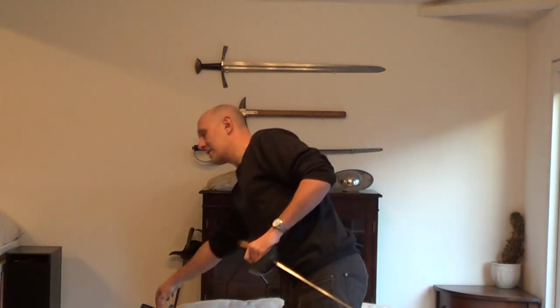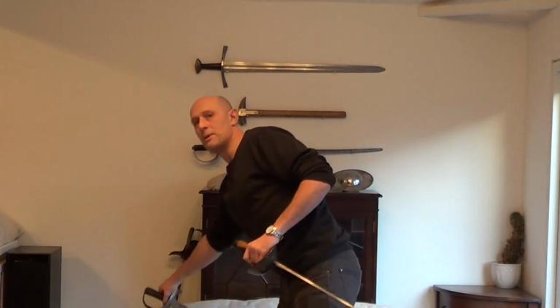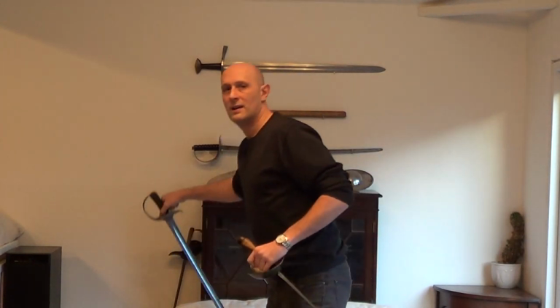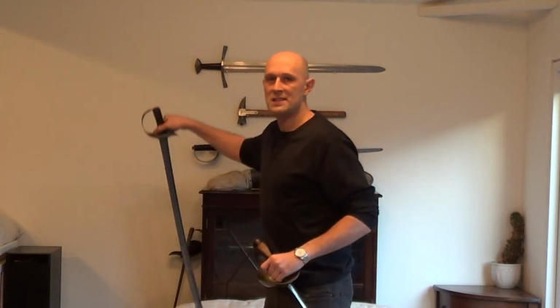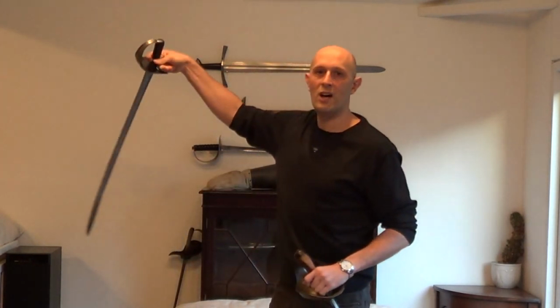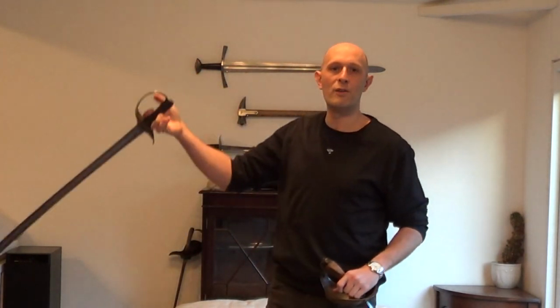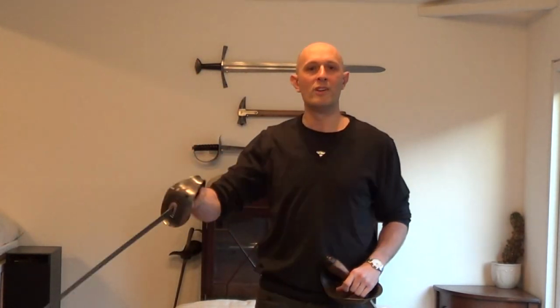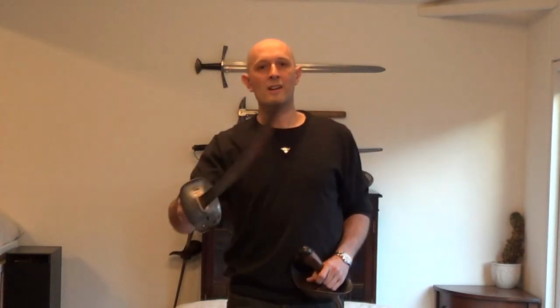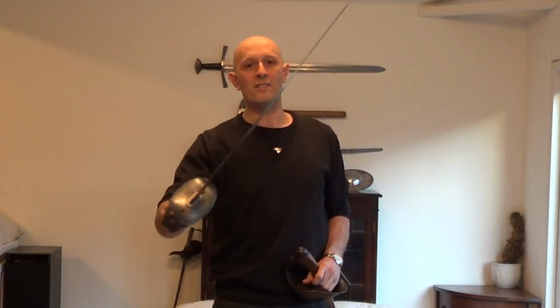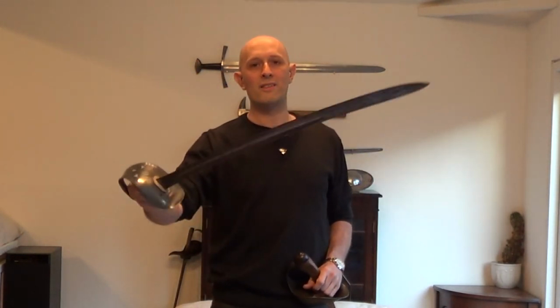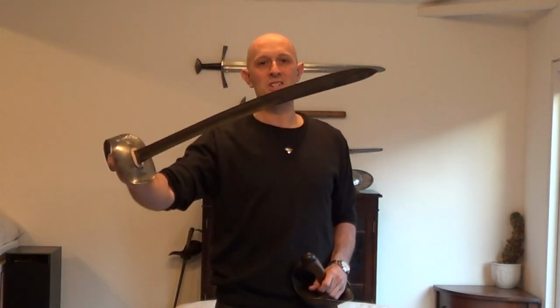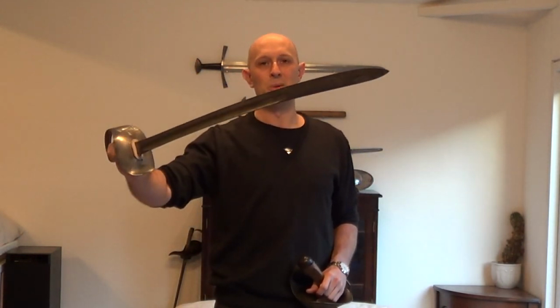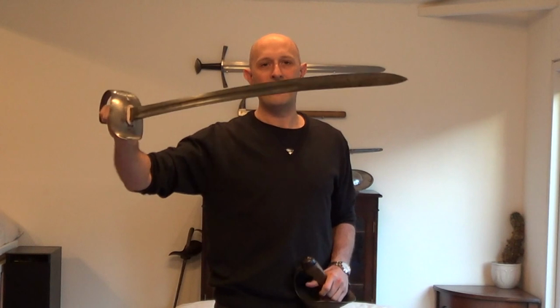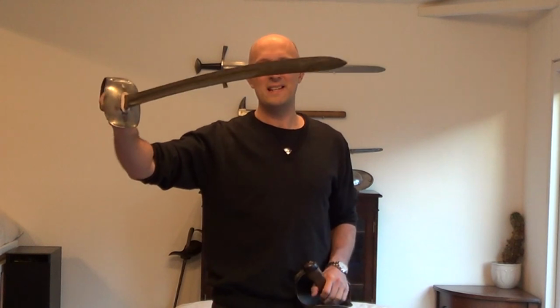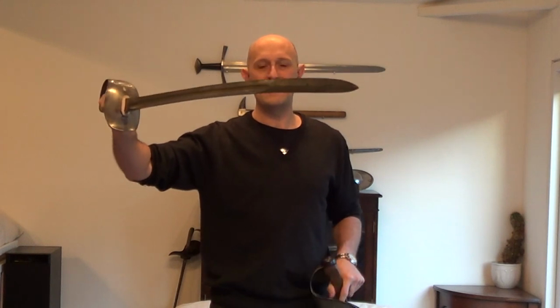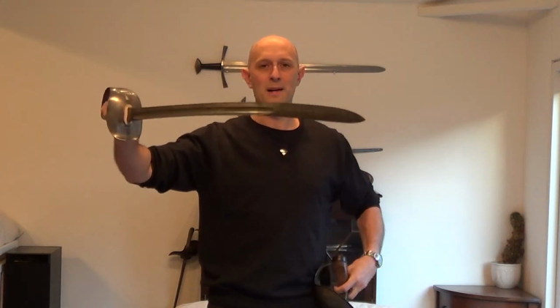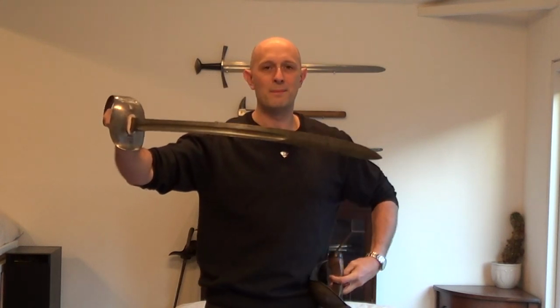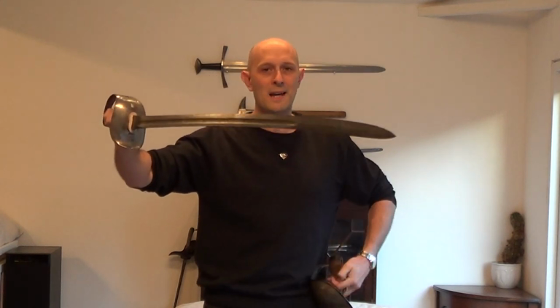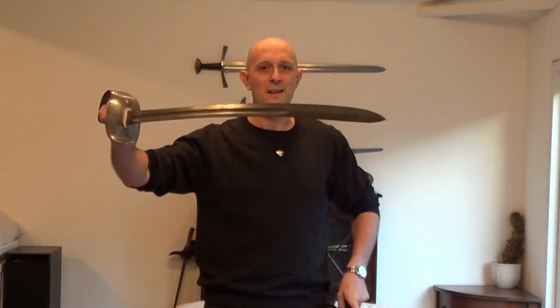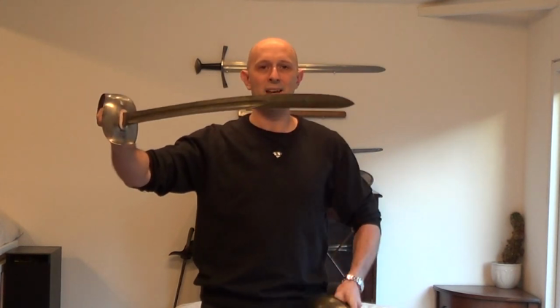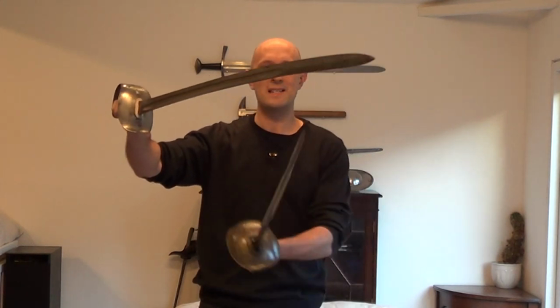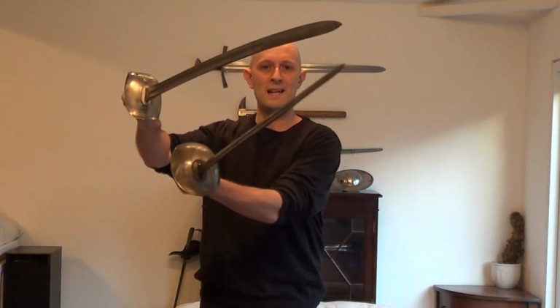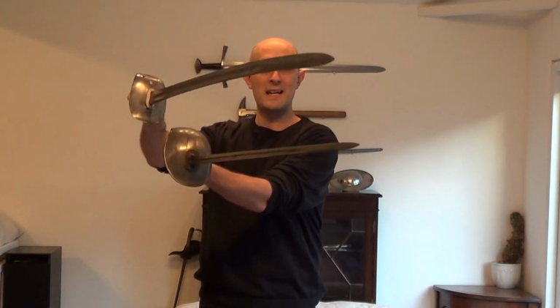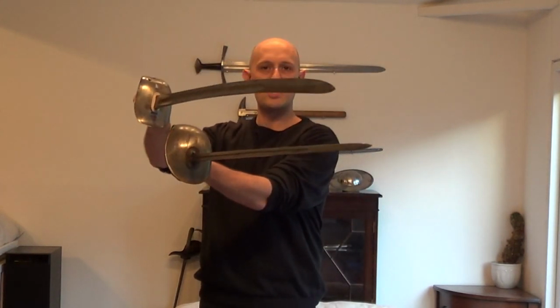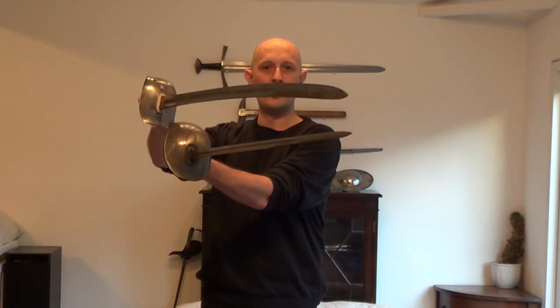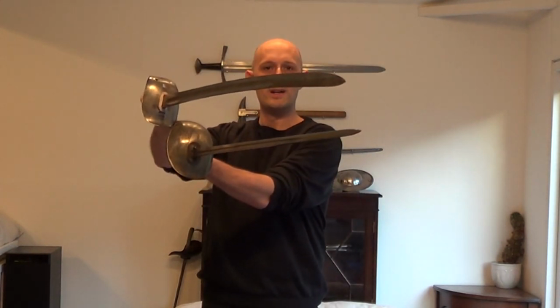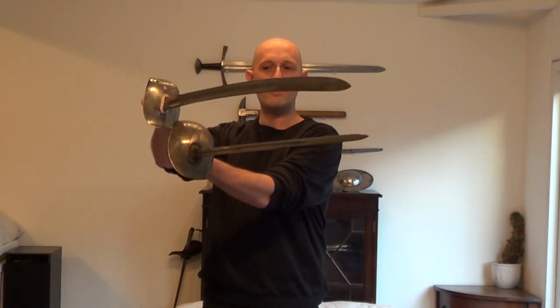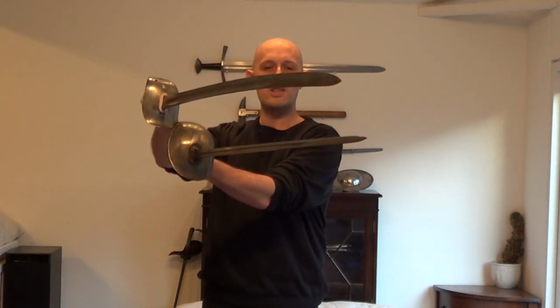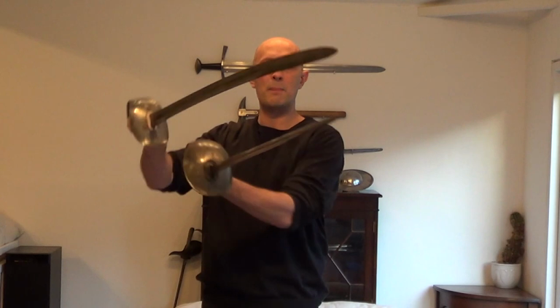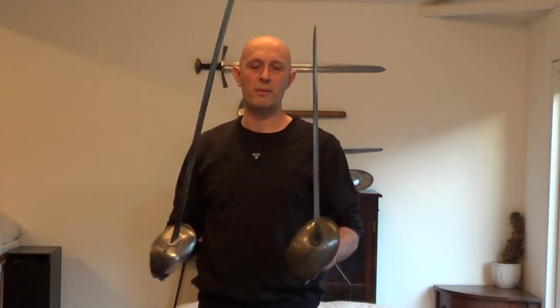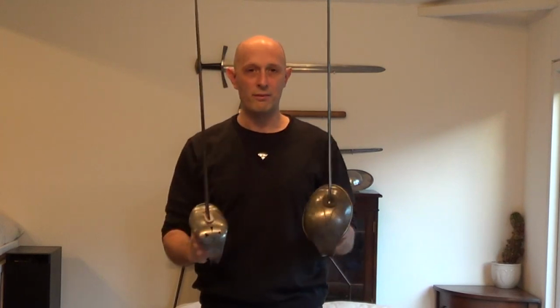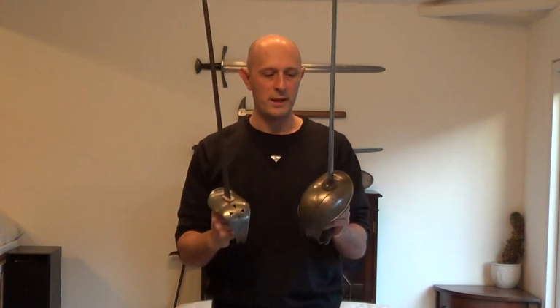A sabre is a curved cut and thrust sword. This is a sabre. This is a sword.